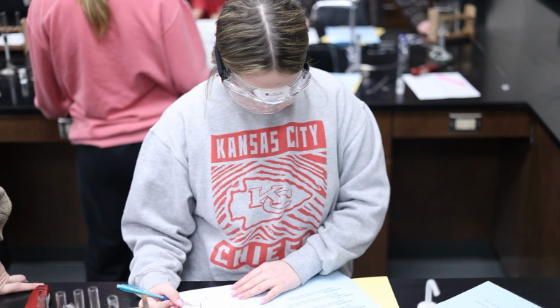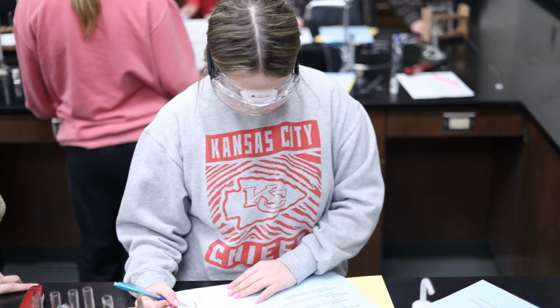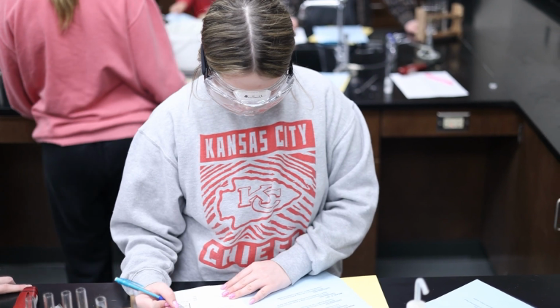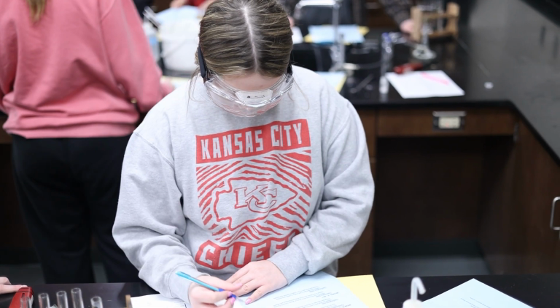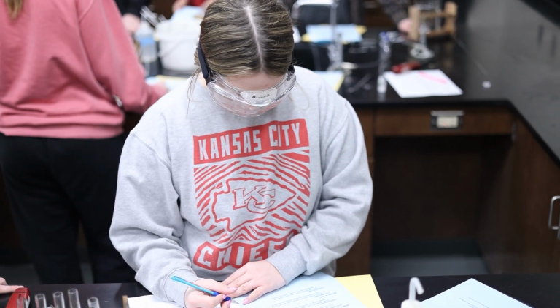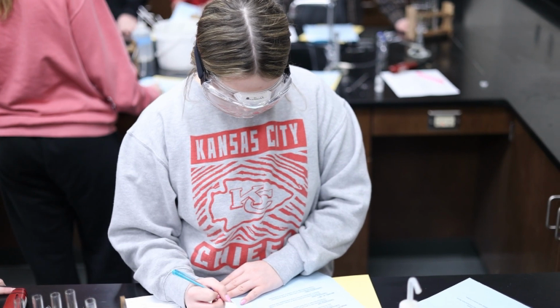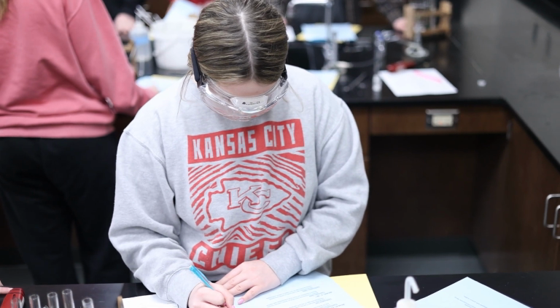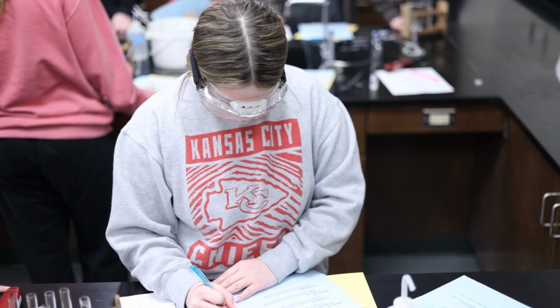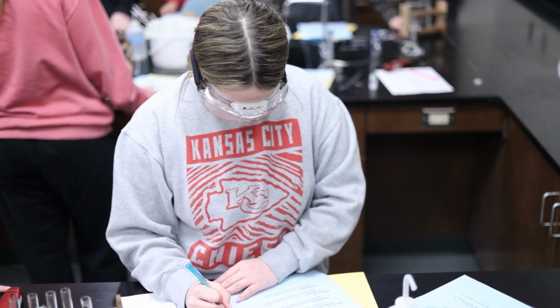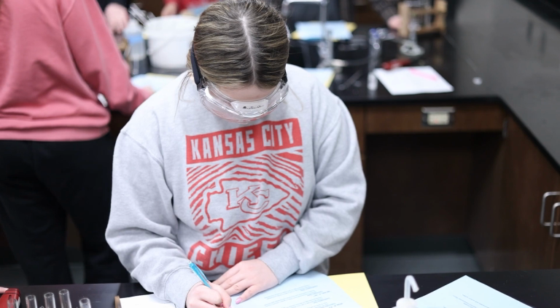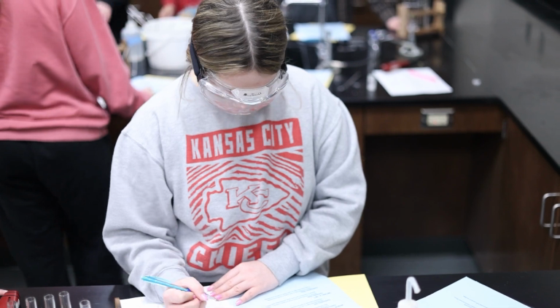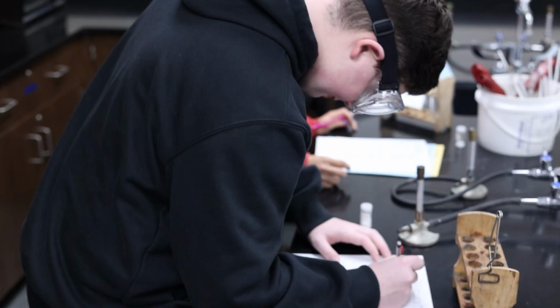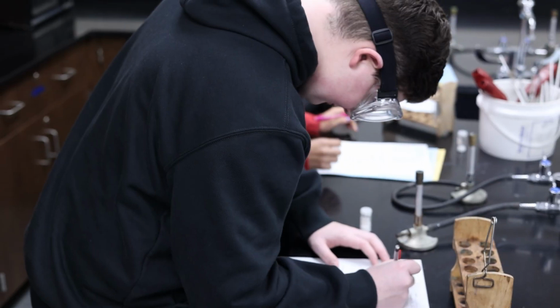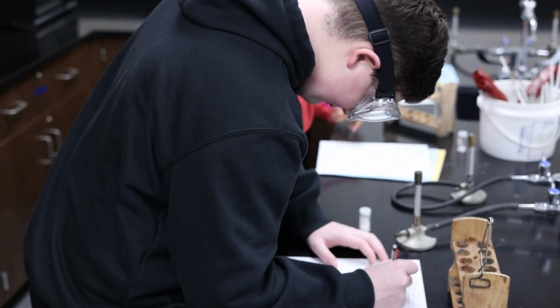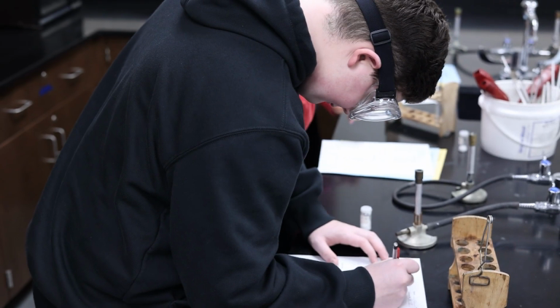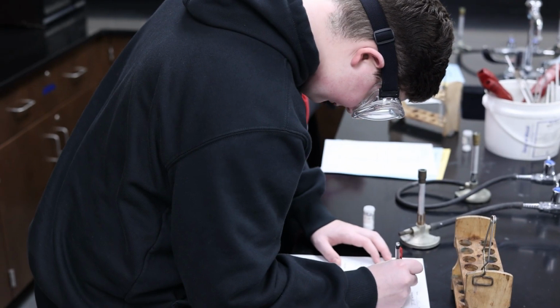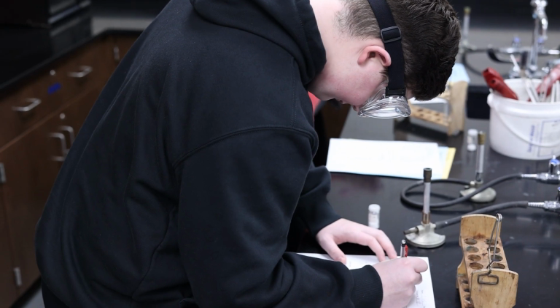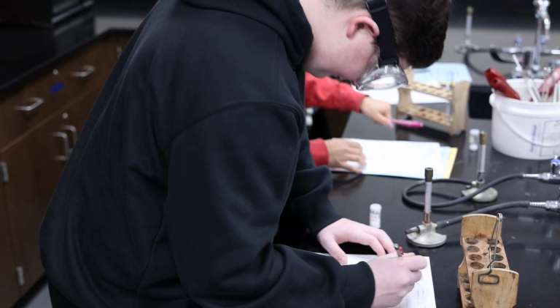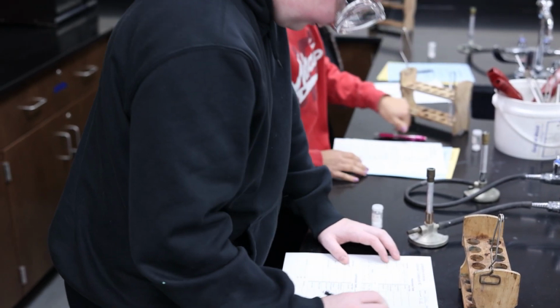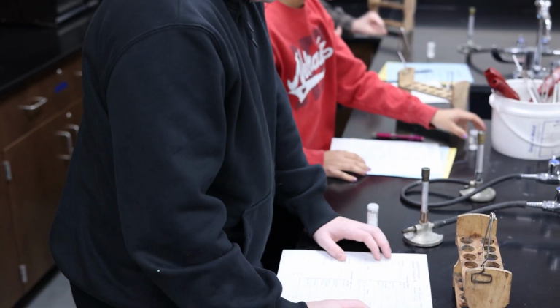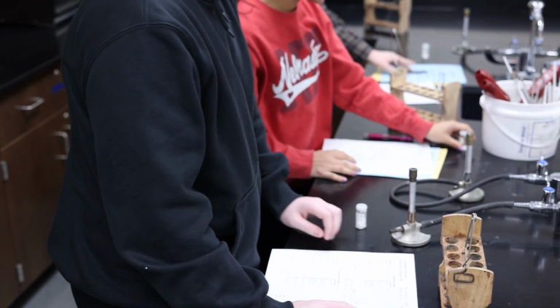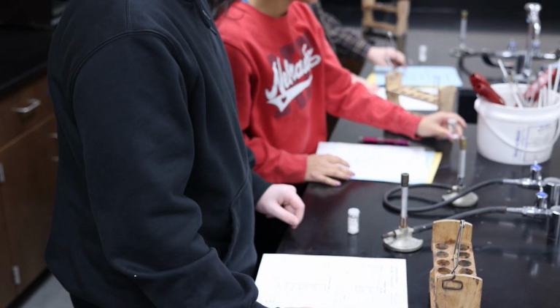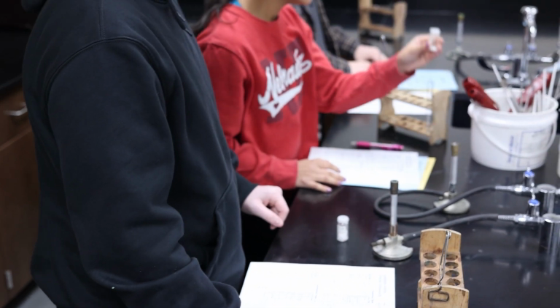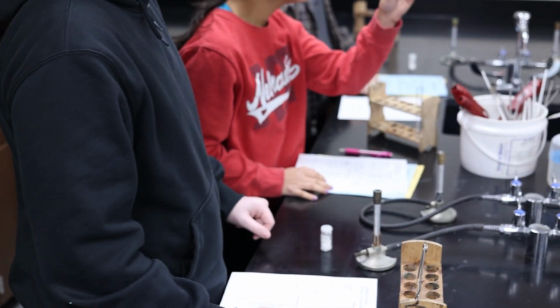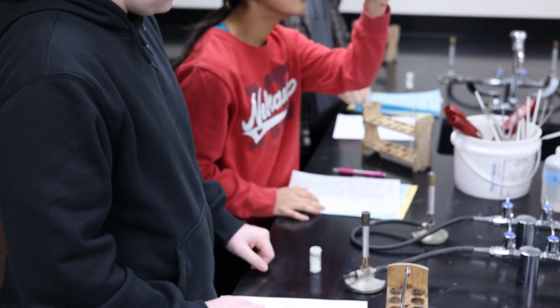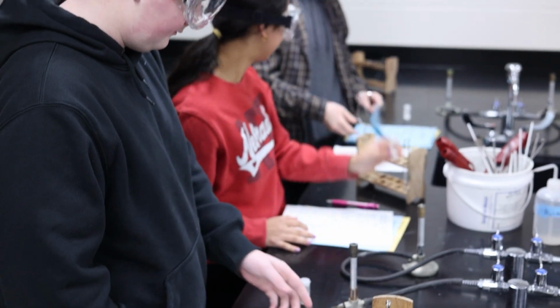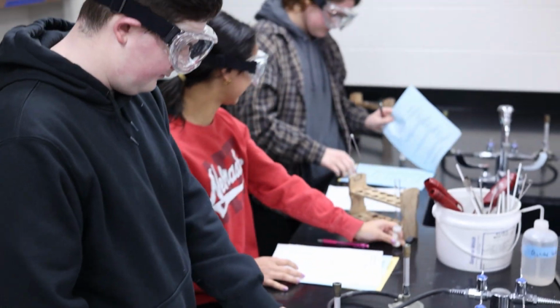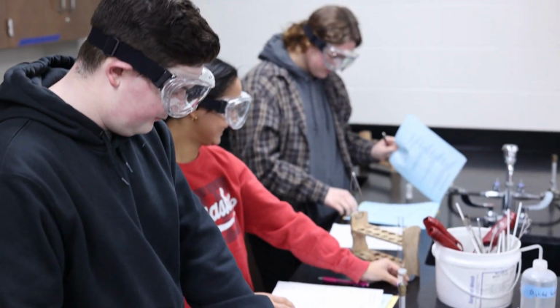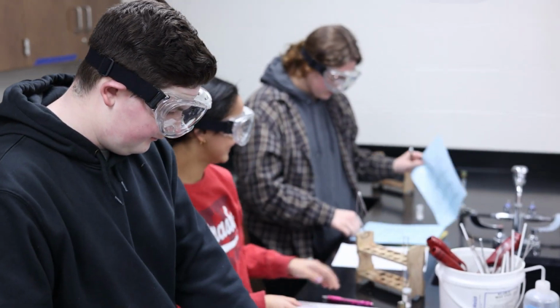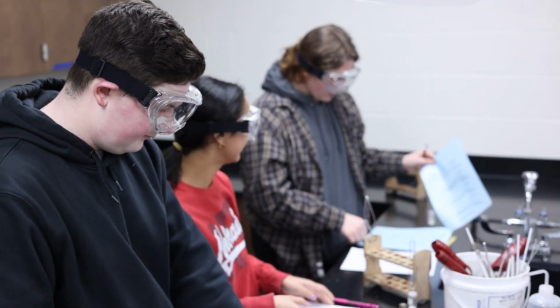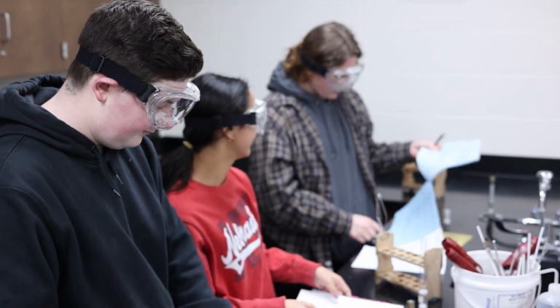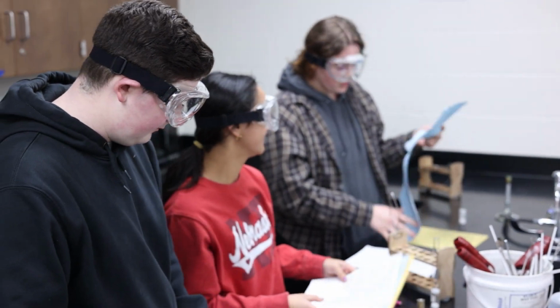What I did for preparation for the lab experience is put on goggles, because safety first. We put our hair up. We also did packets and filled those out during the lab.